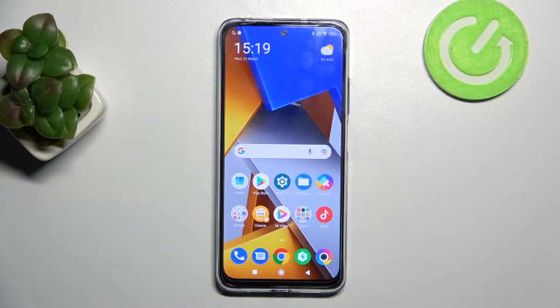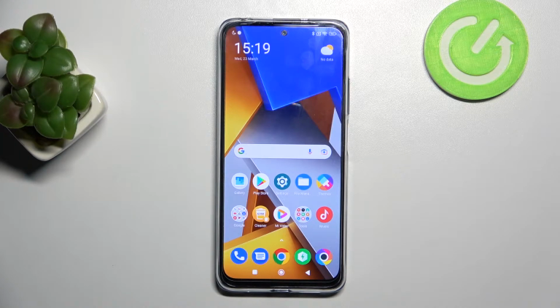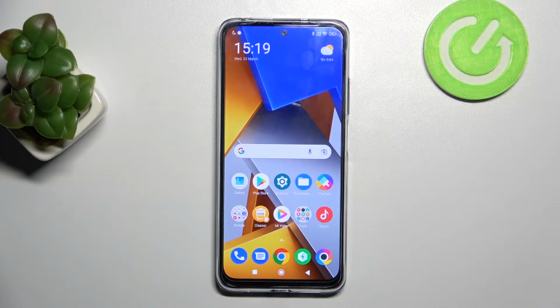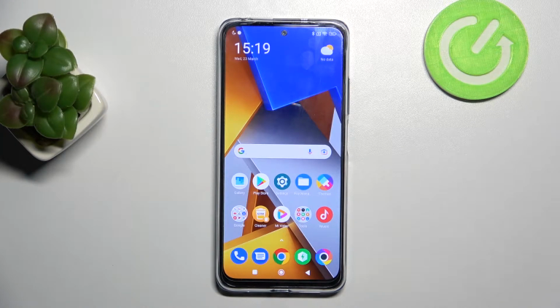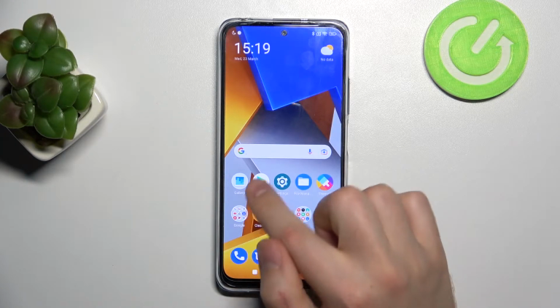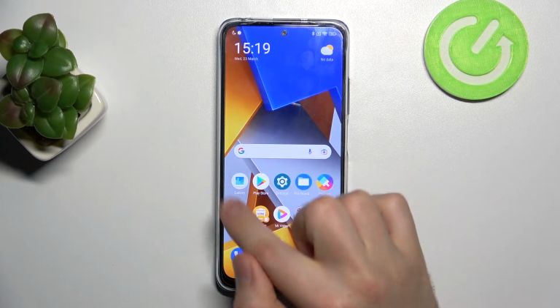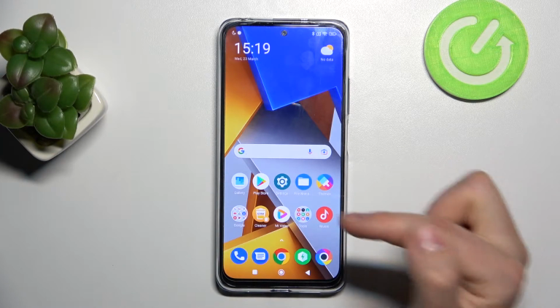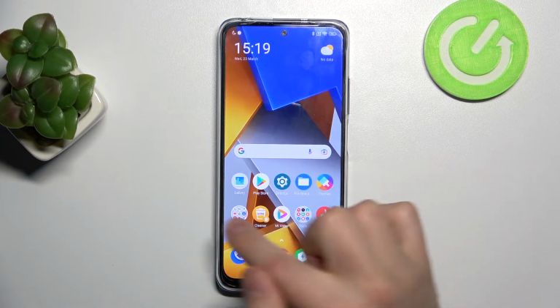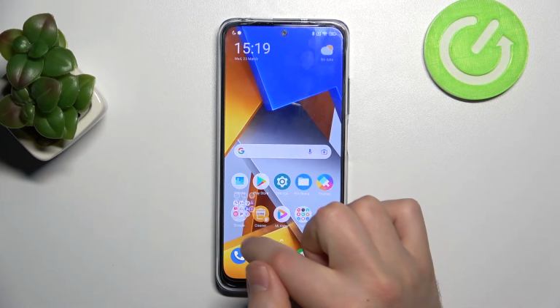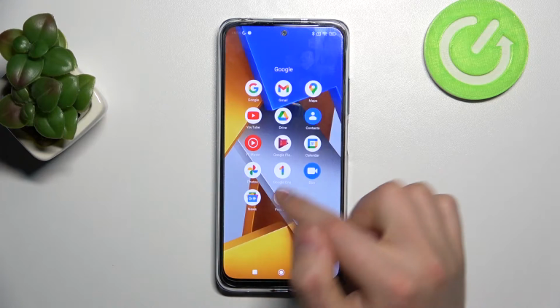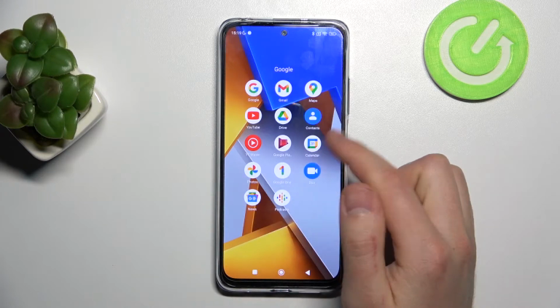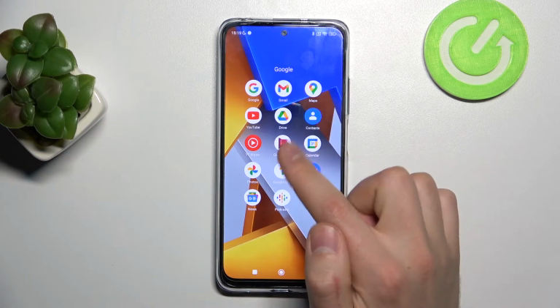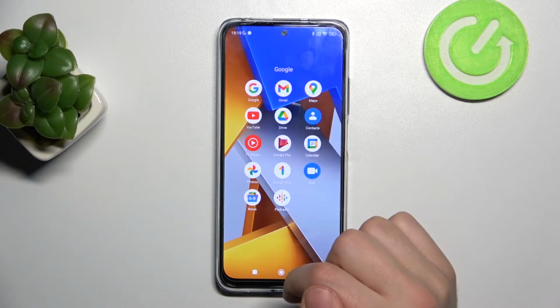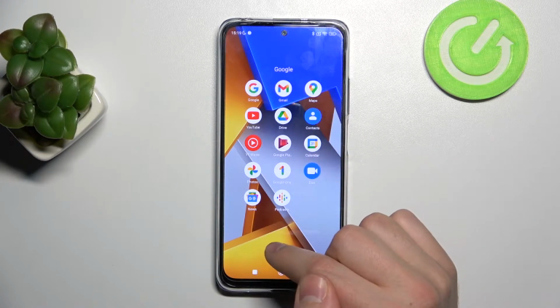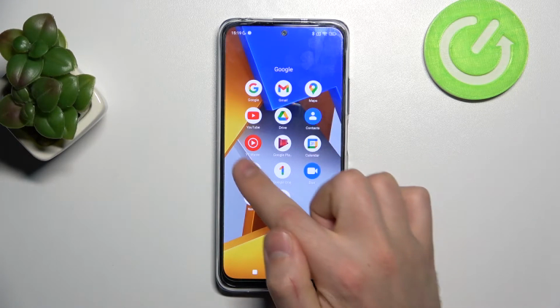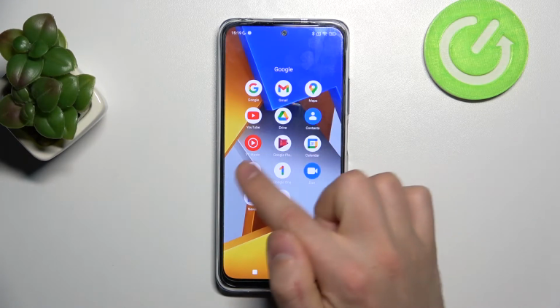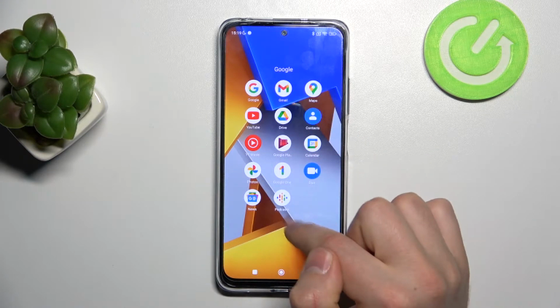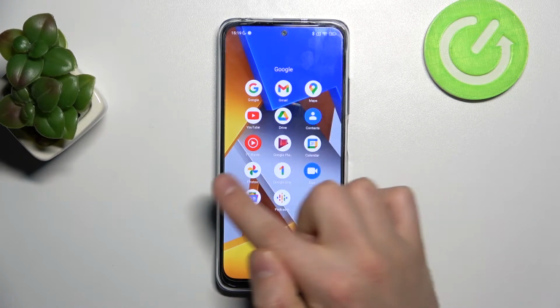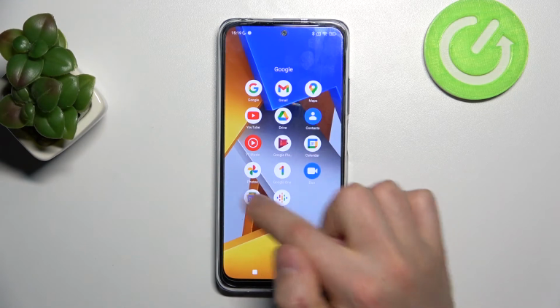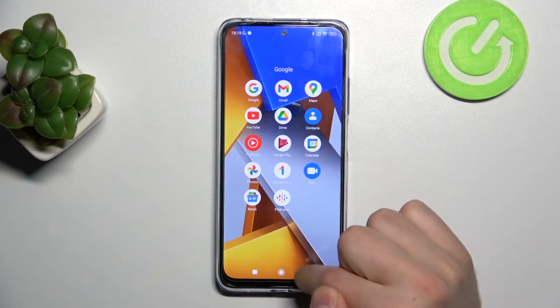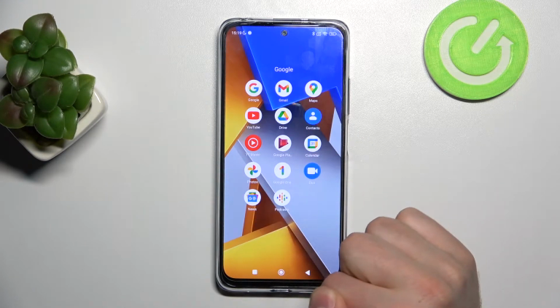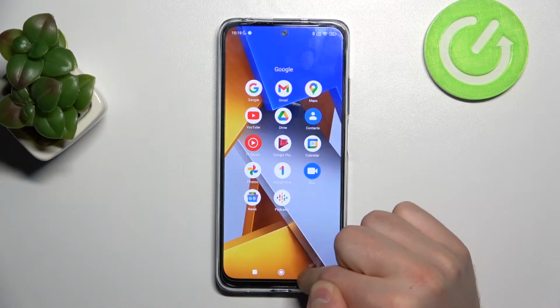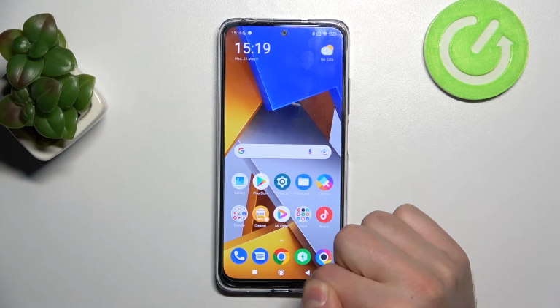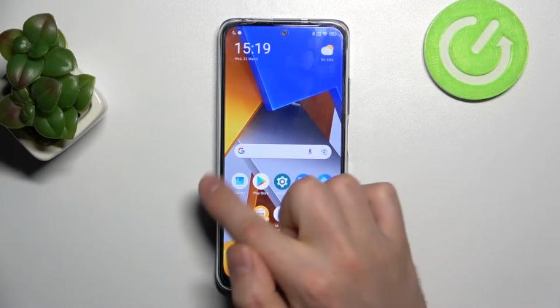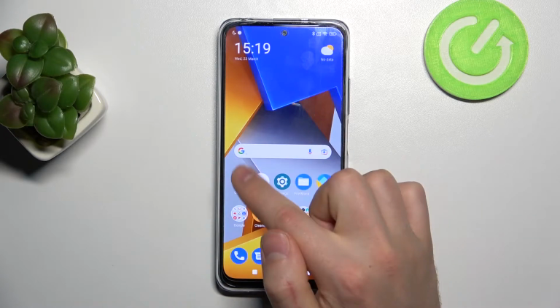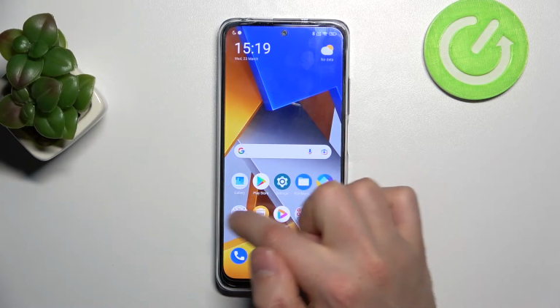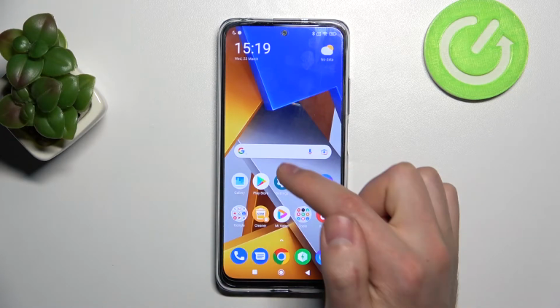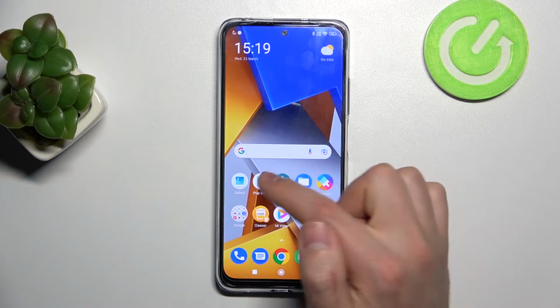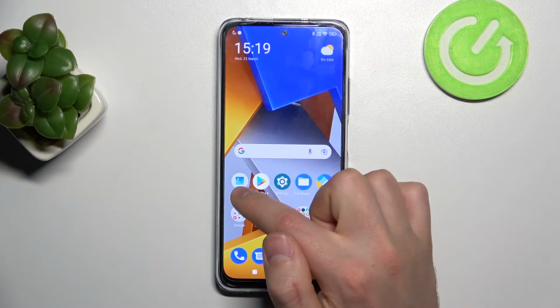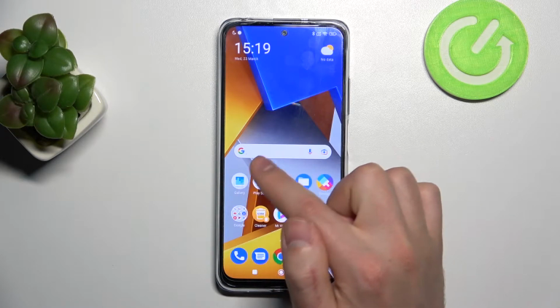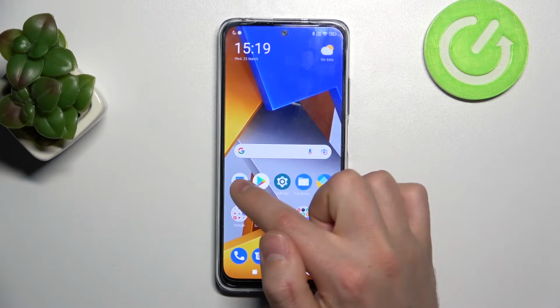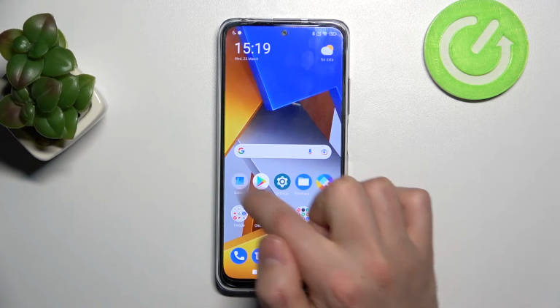First of all, open your gallery — not Google Gallery like Google Photos, not that application. You only need to open the built-in gallery app on this phone.